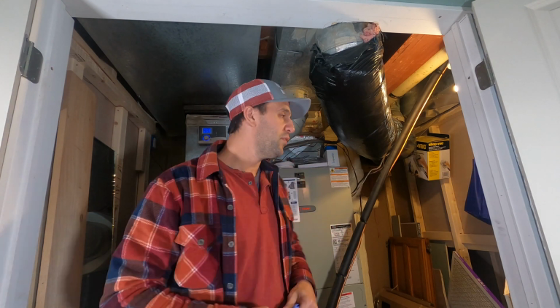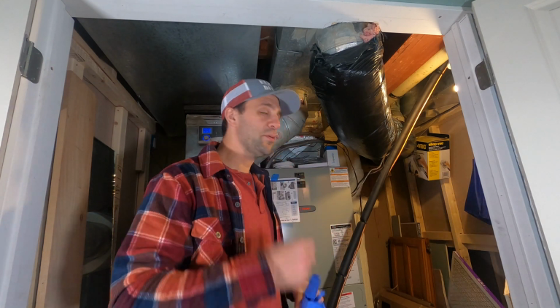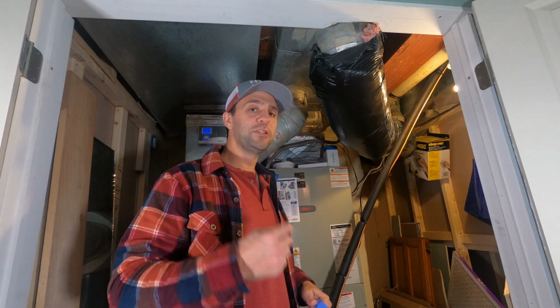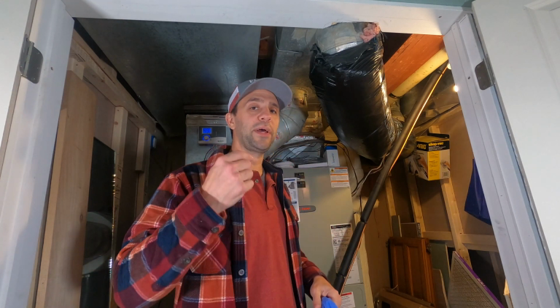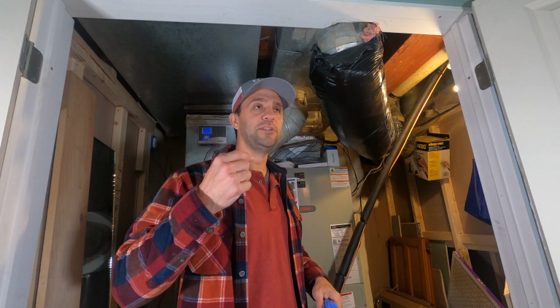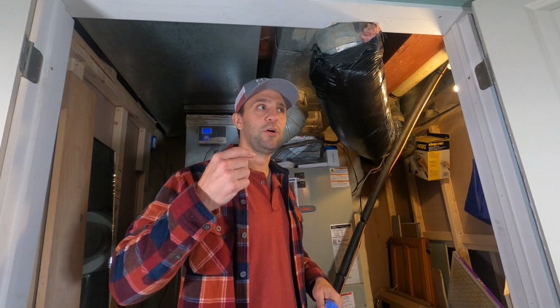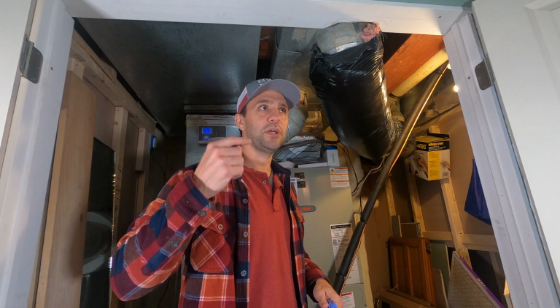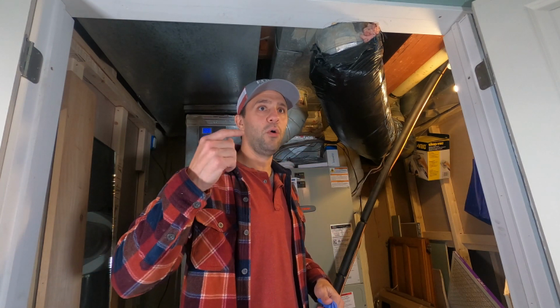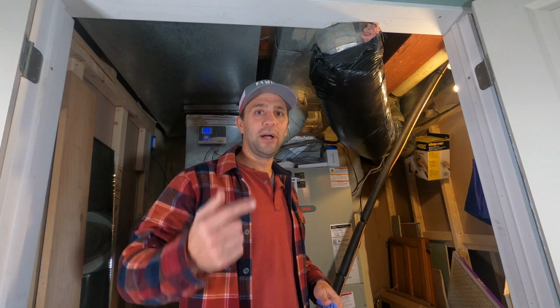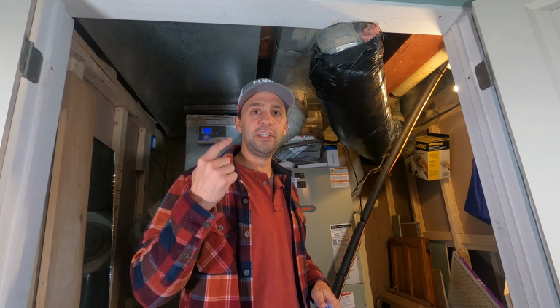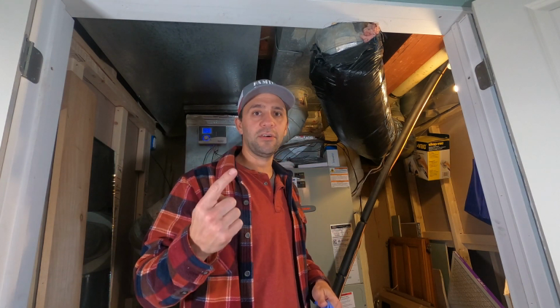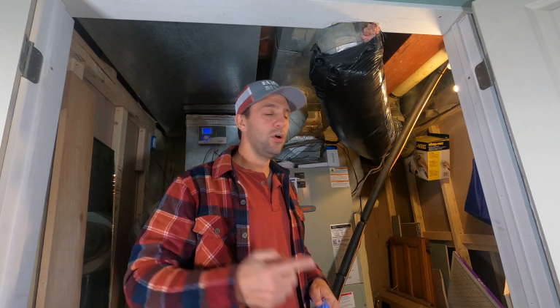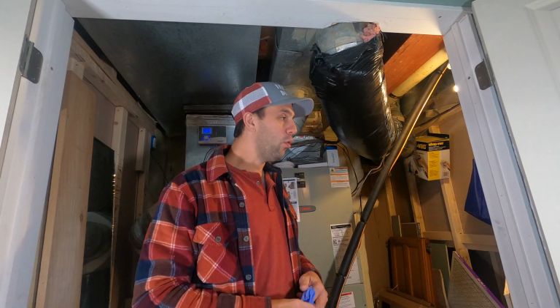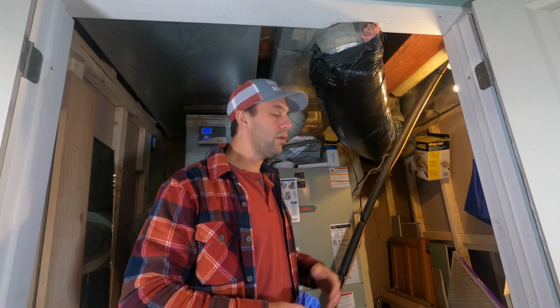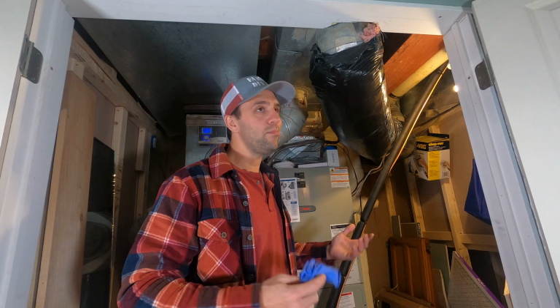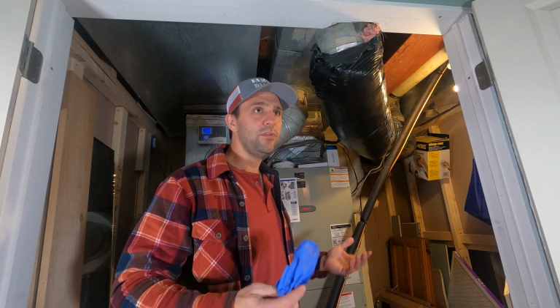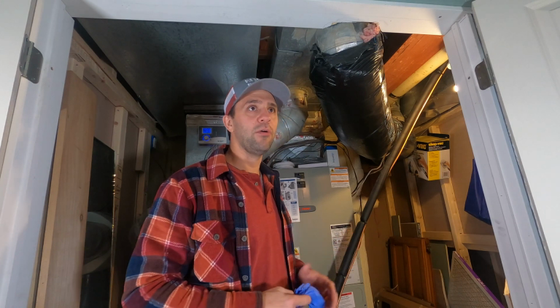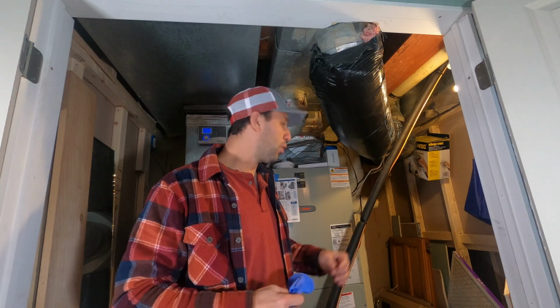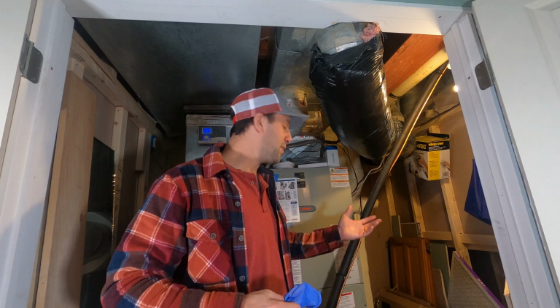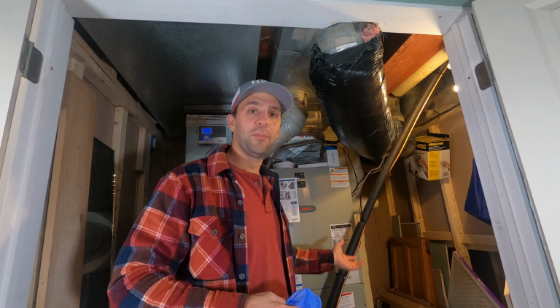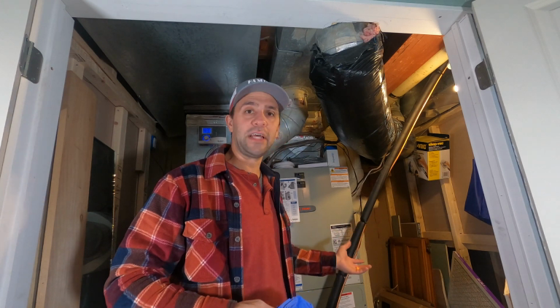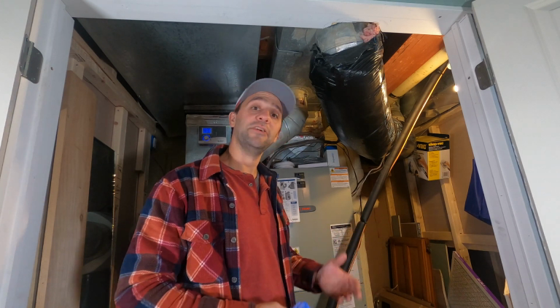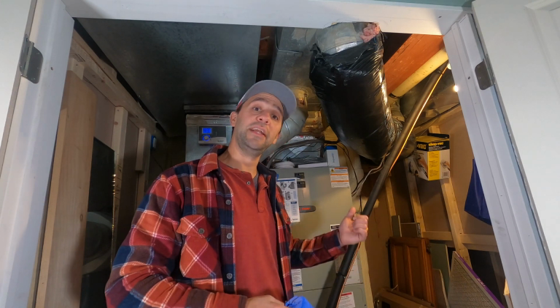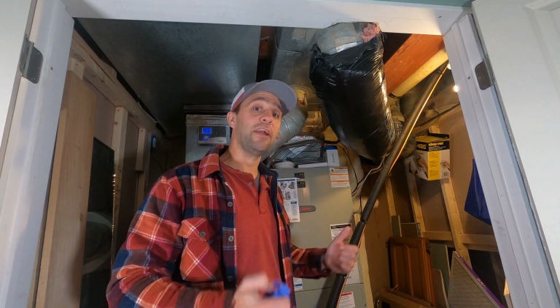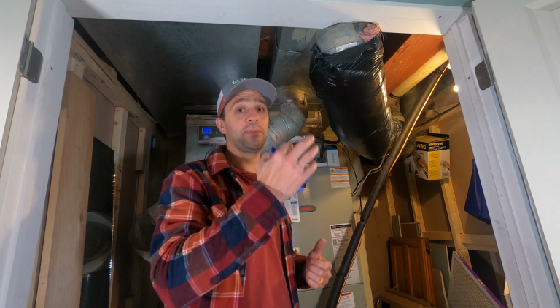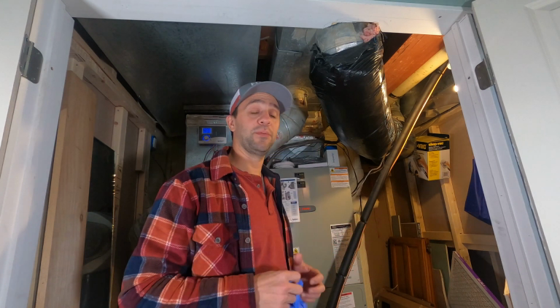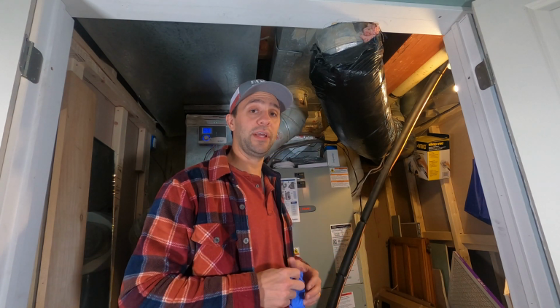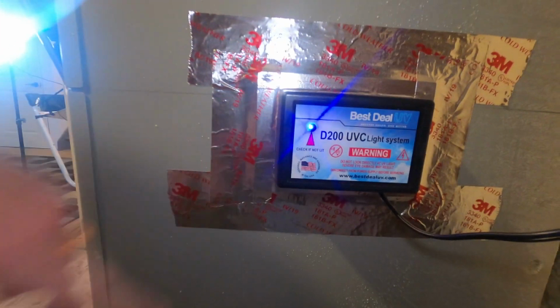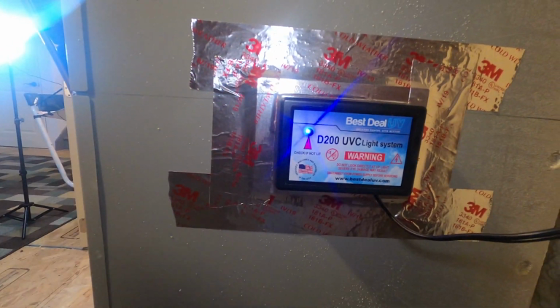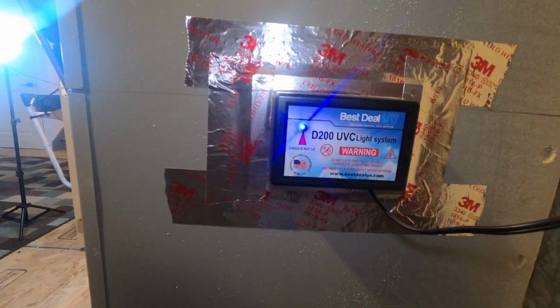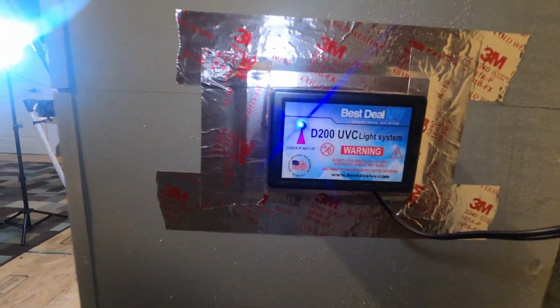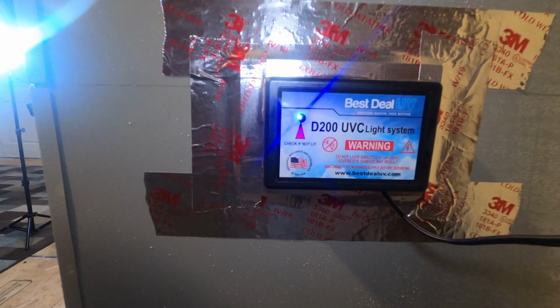You're supposed to replace these bulbs once a year or when the bulb goes out — and there's an indicator. I'll show you where the indicator is on the side.